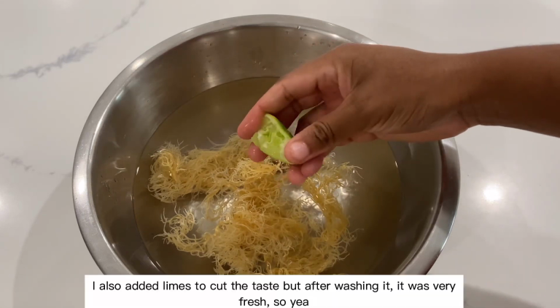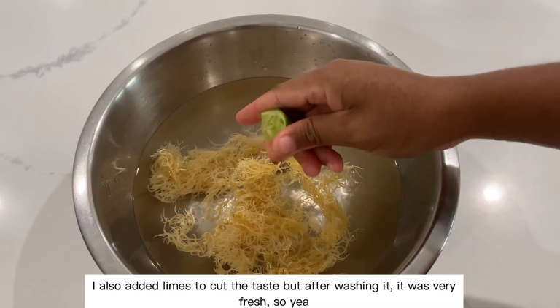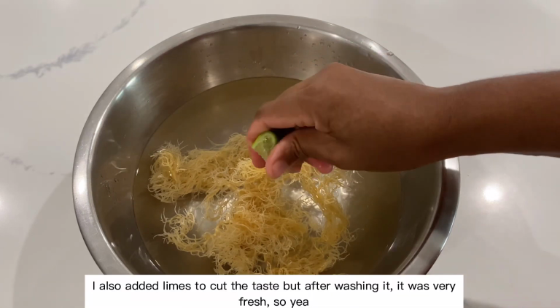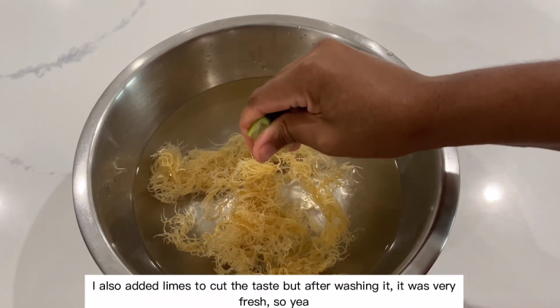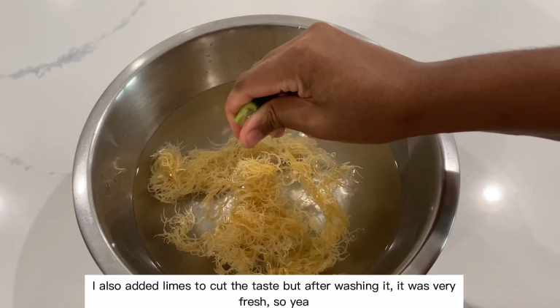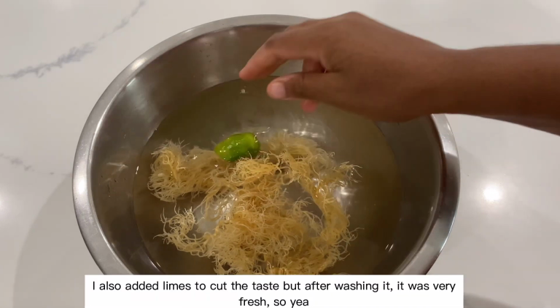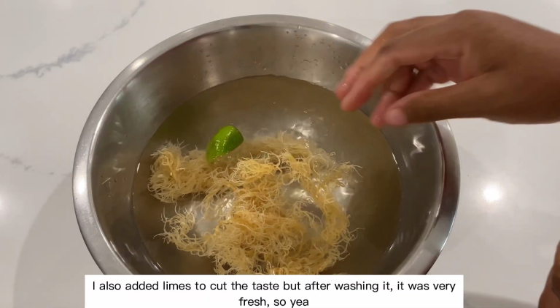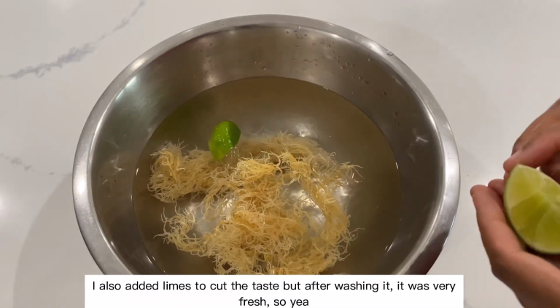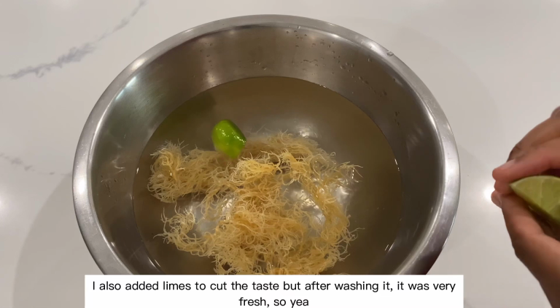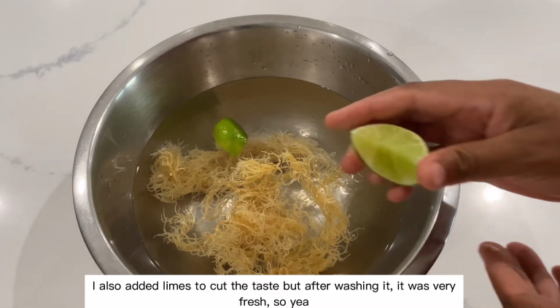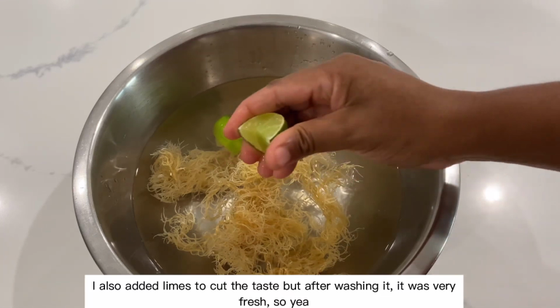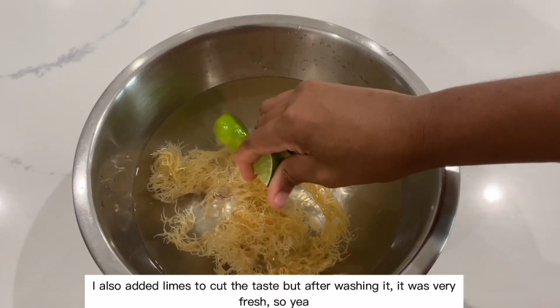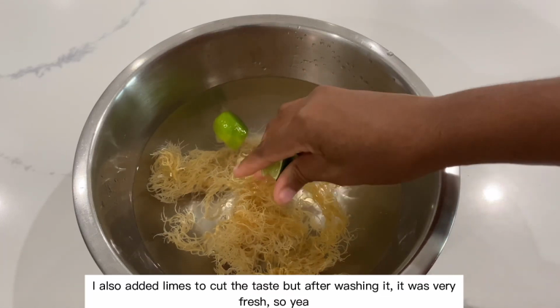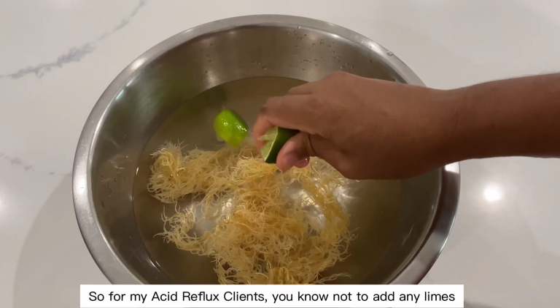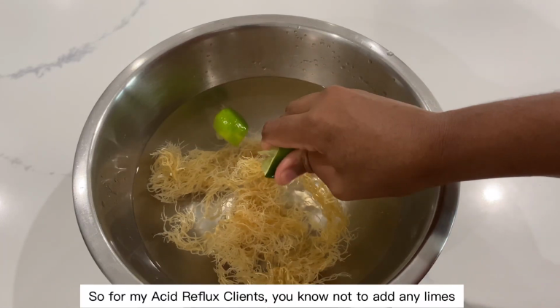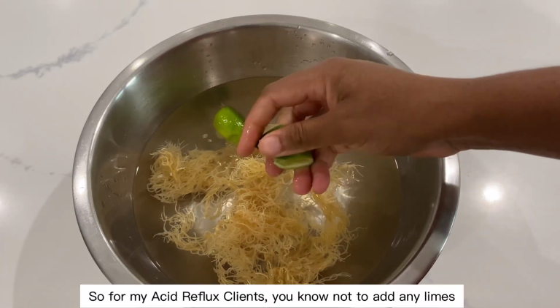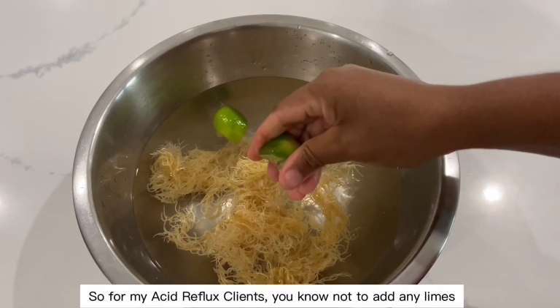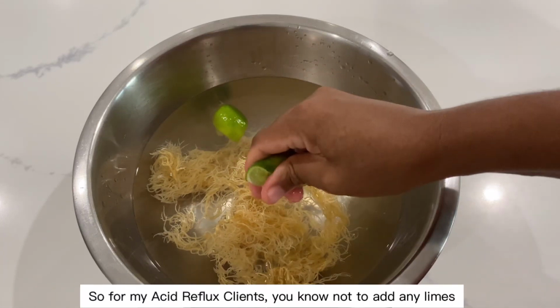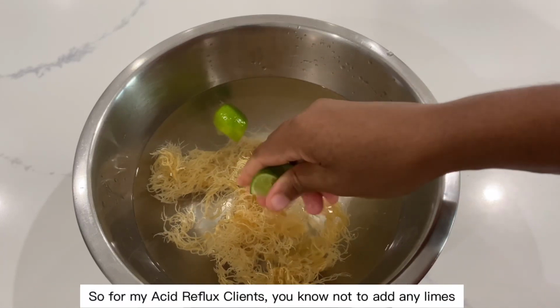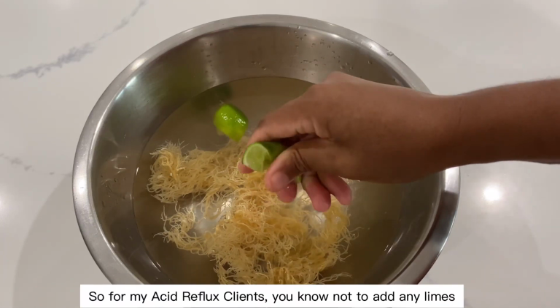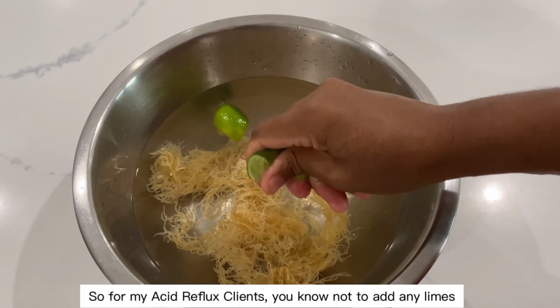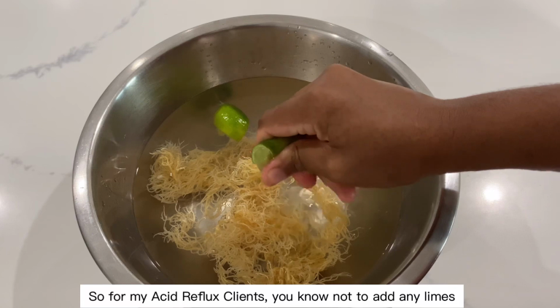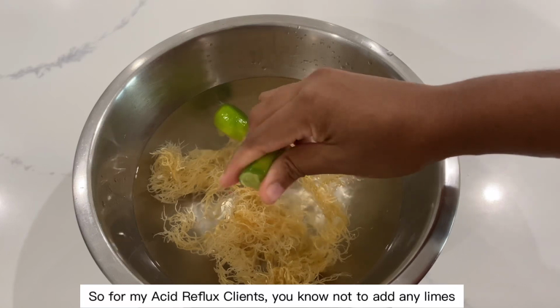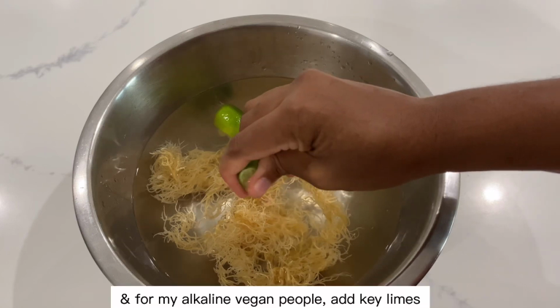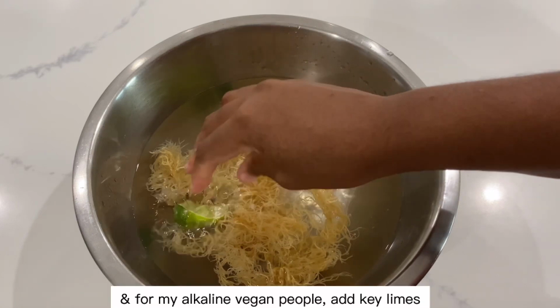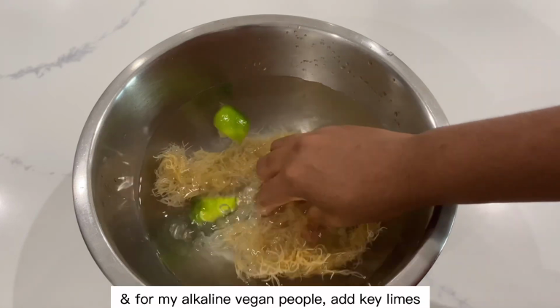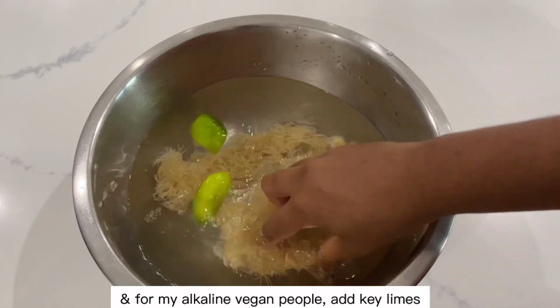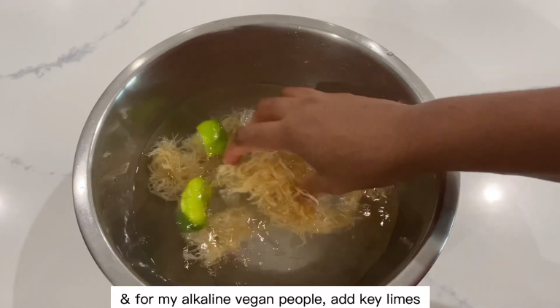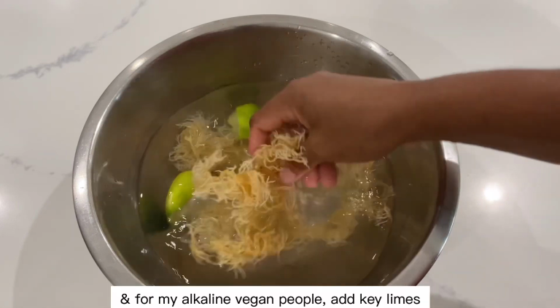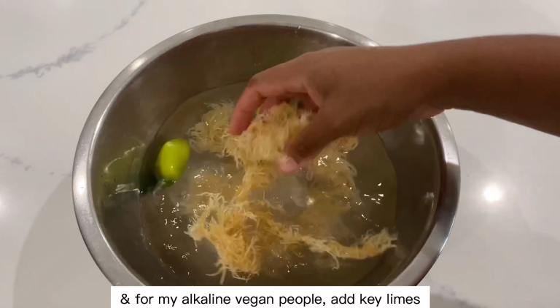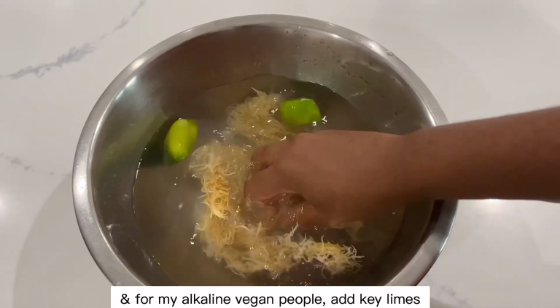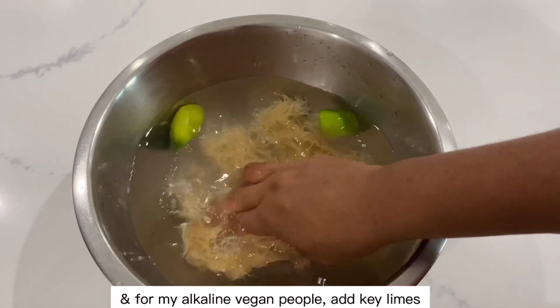I also added limes to cut the taste, but after washing it, it was very fresh. So for my acid reflux clients, you know not to add any limes. And for my alkaline vegan people, add key limes.